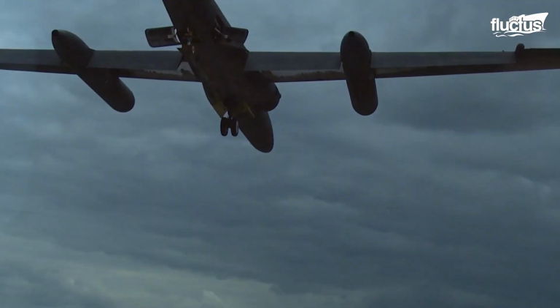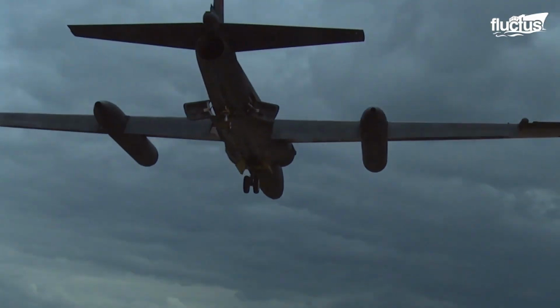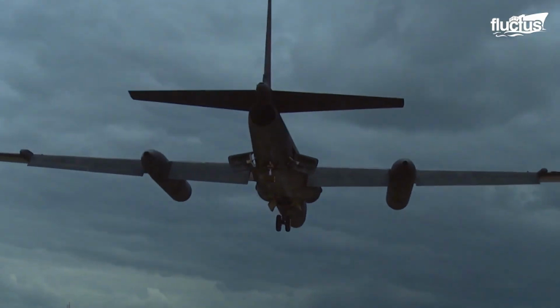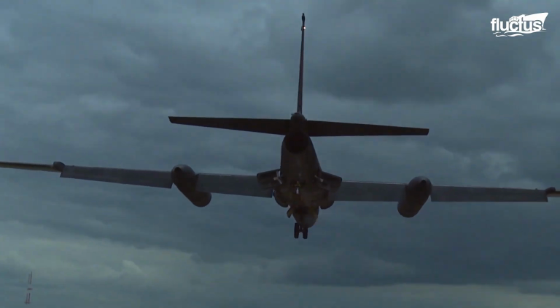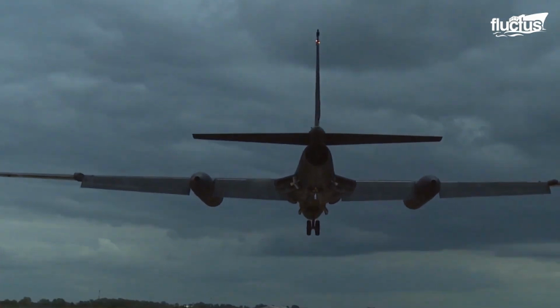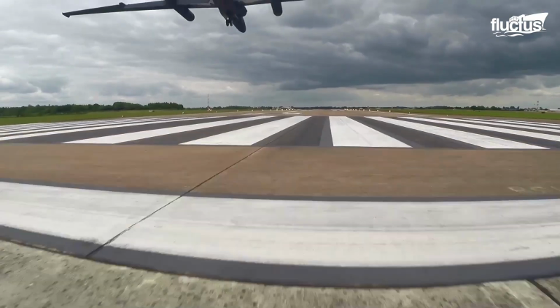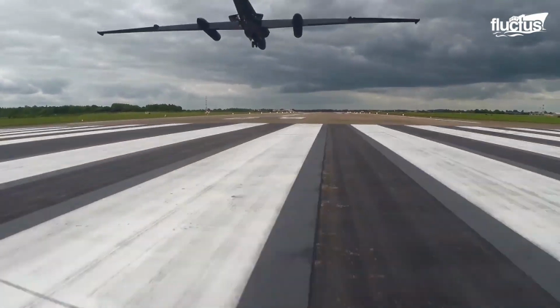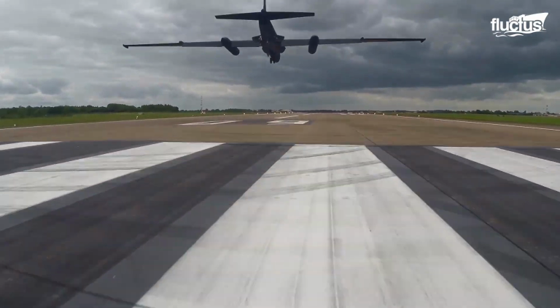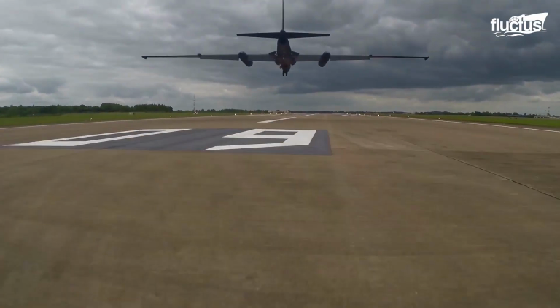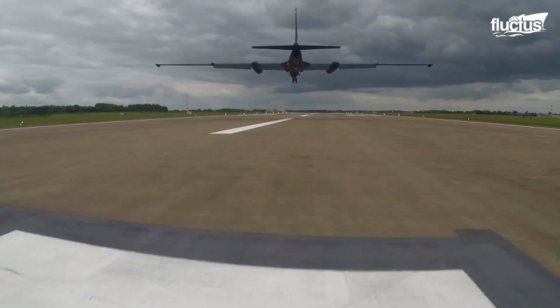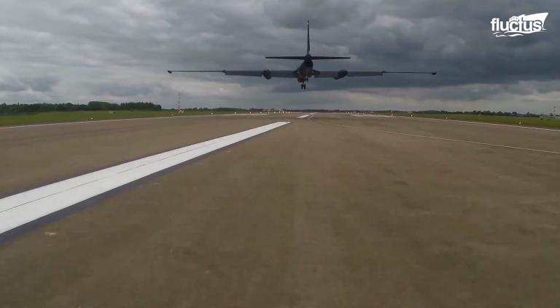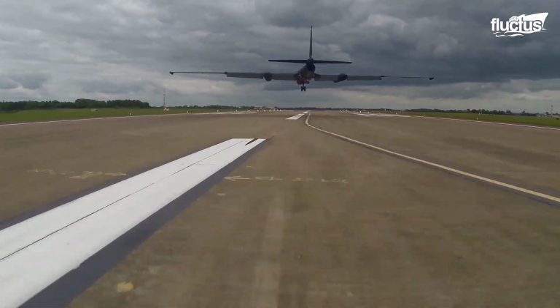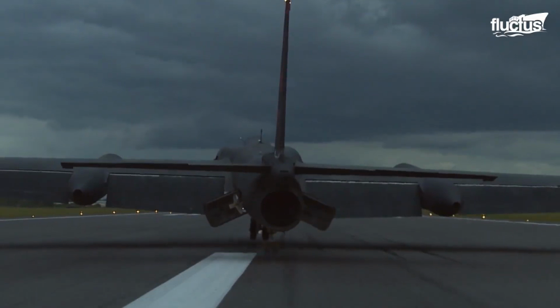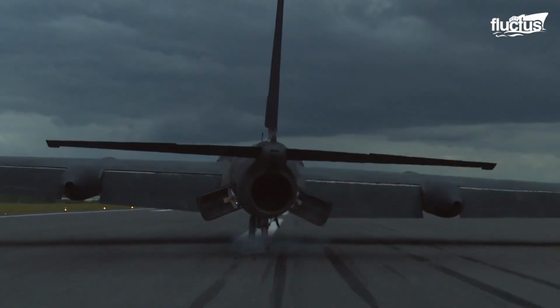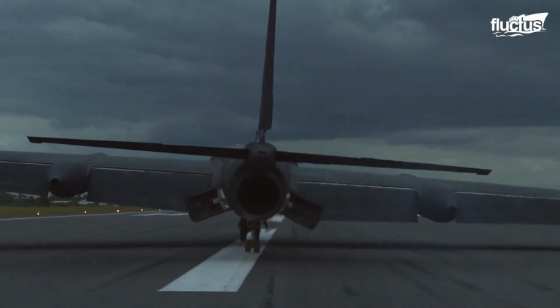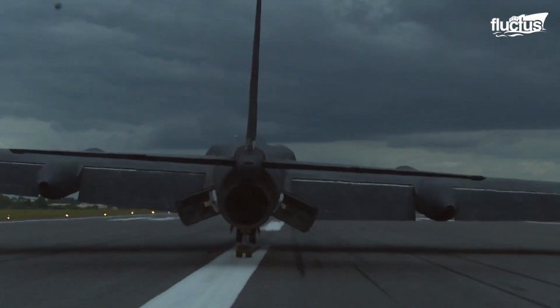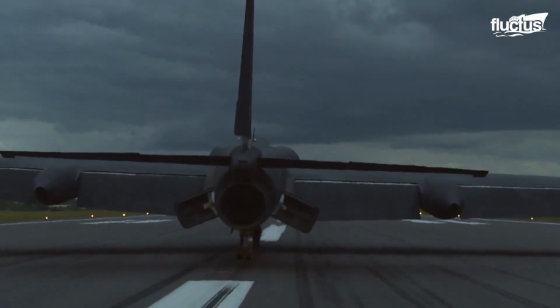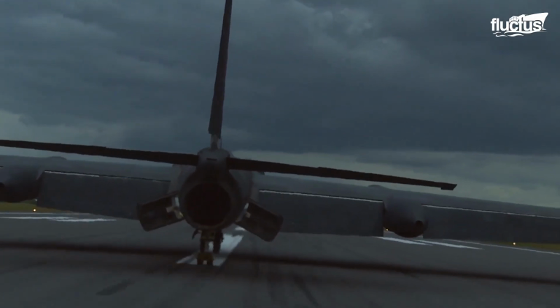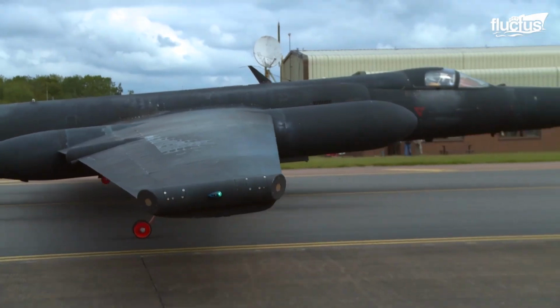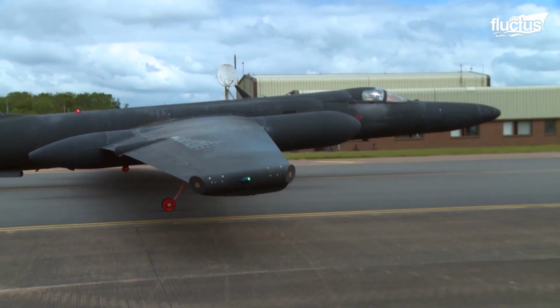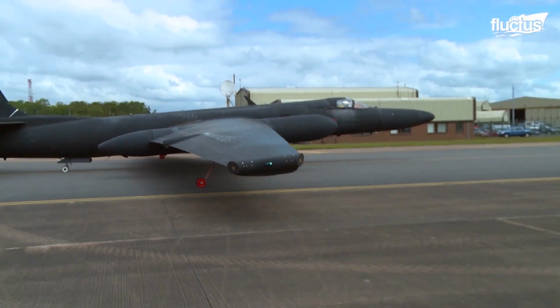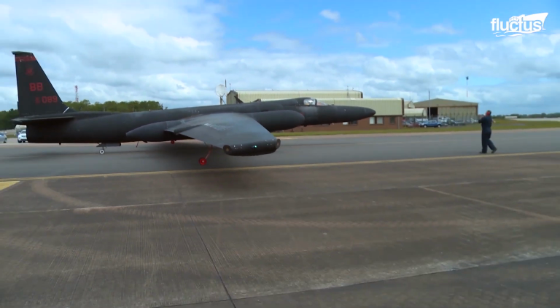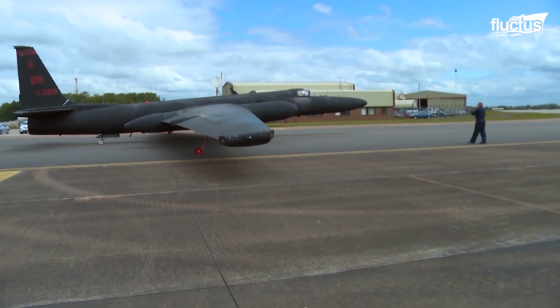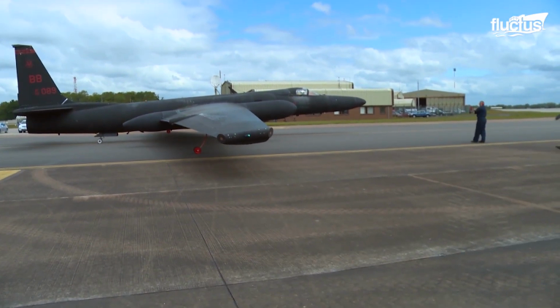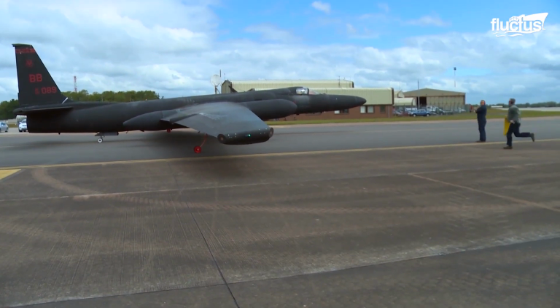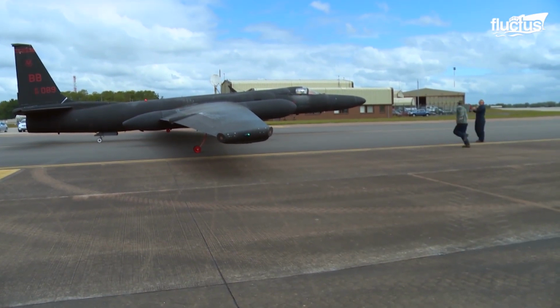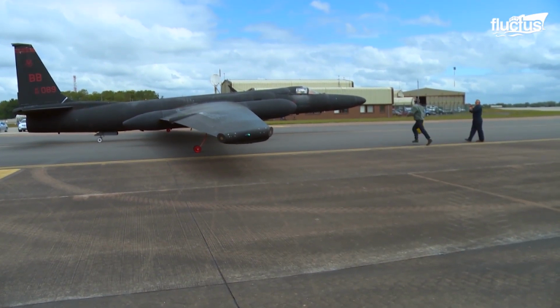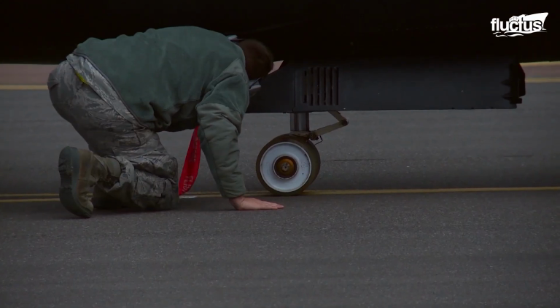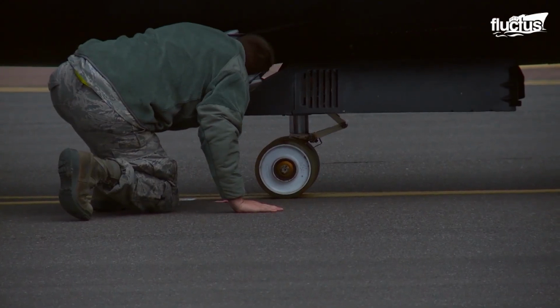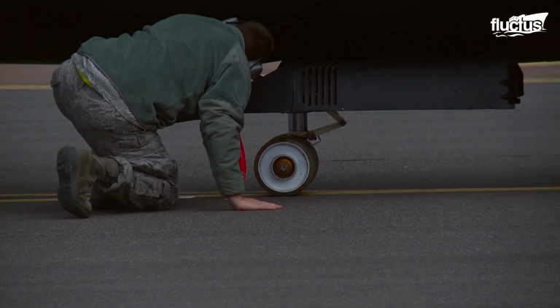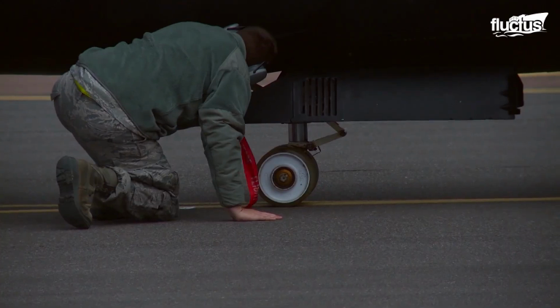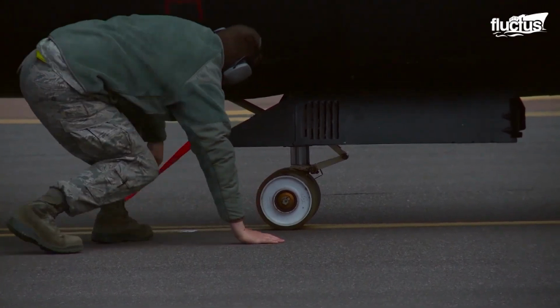The famed Dragon Lady, Lockheed Martin U-2 spy aircraft, is still in service today. This legendary aircraft has very long, slender wings and wheels that align like bicycle tires.